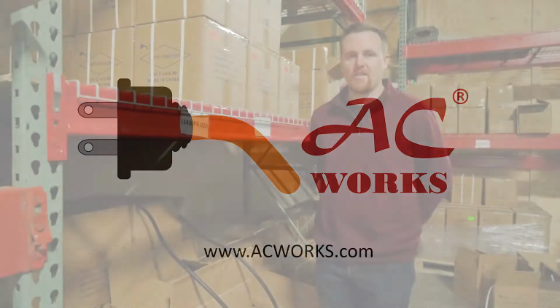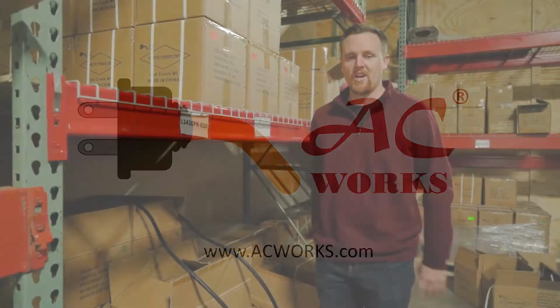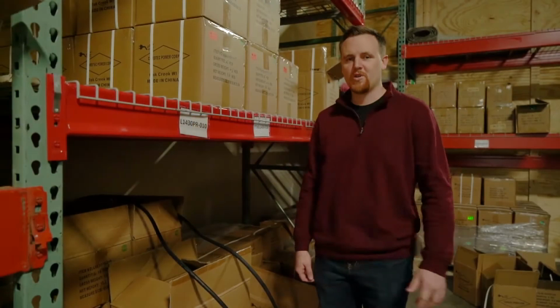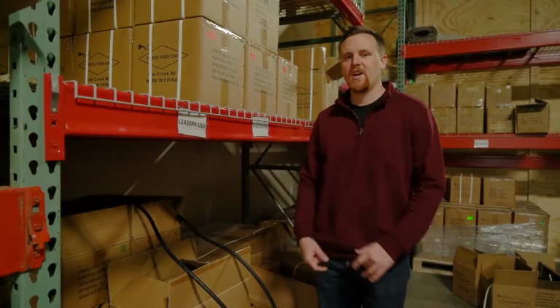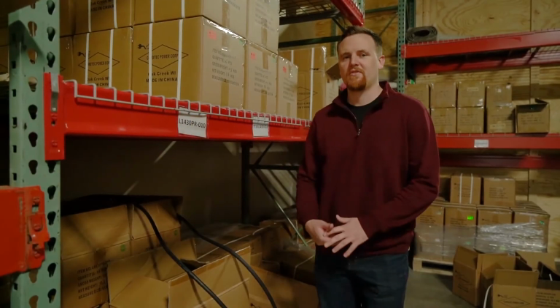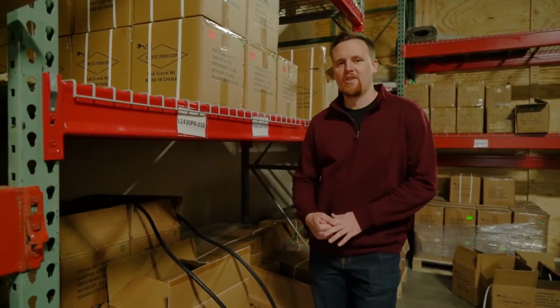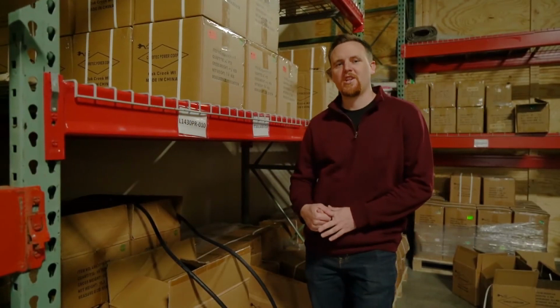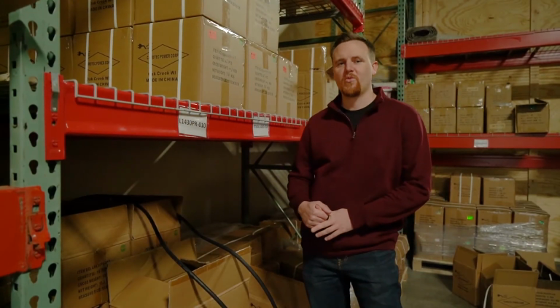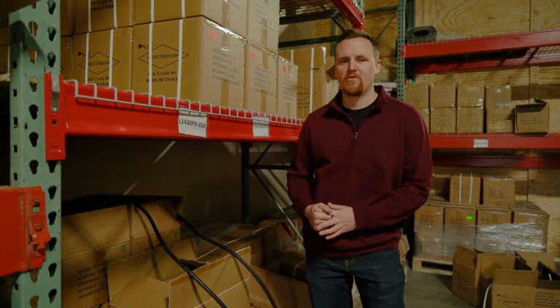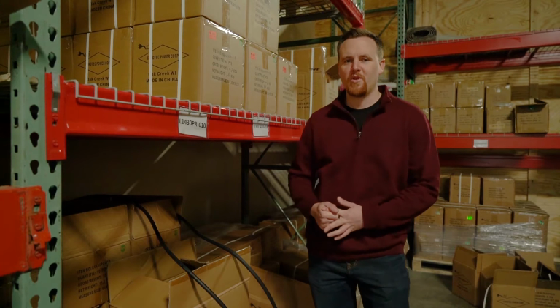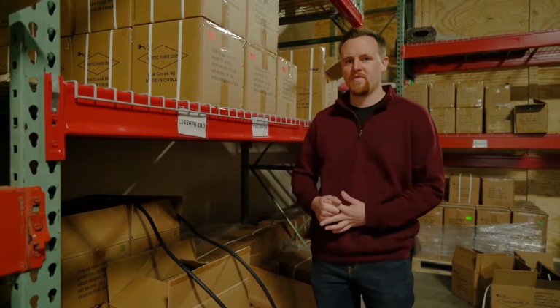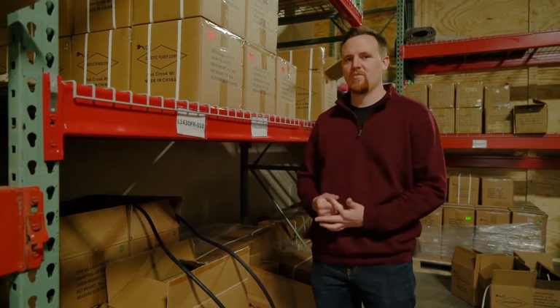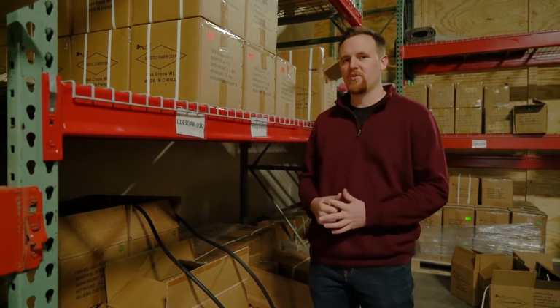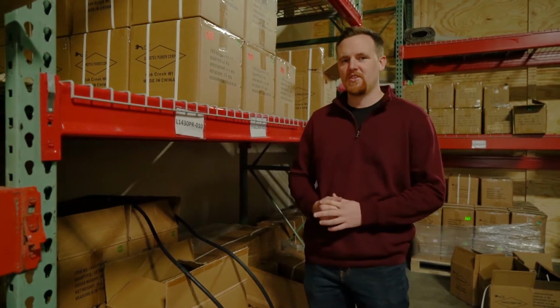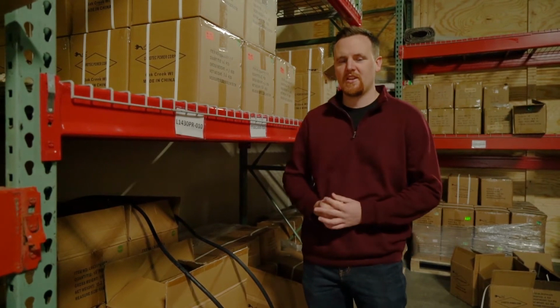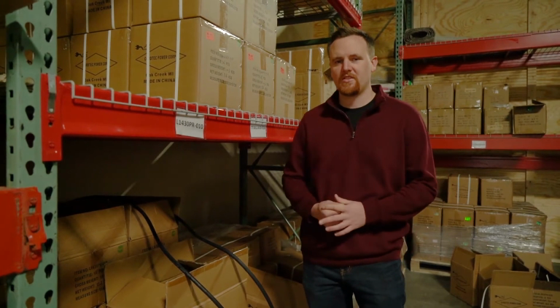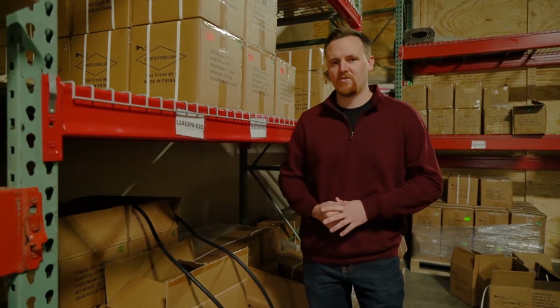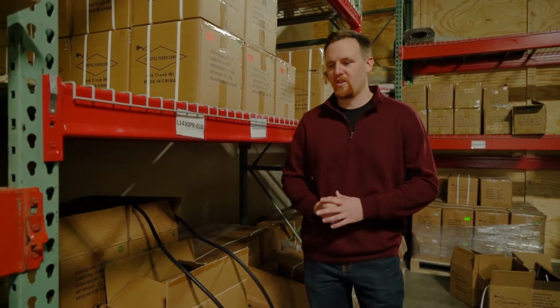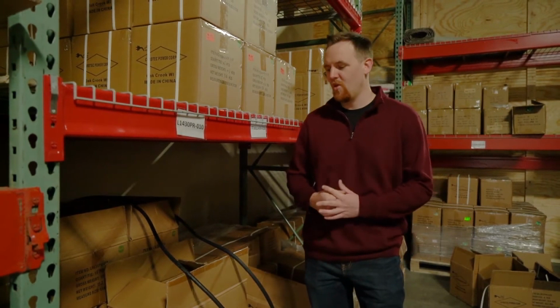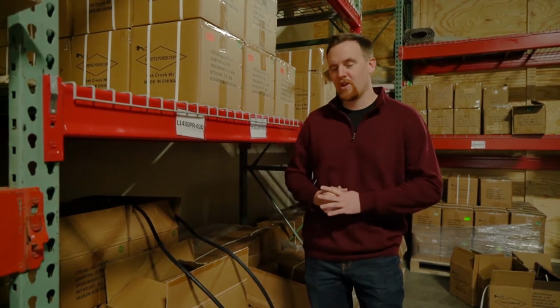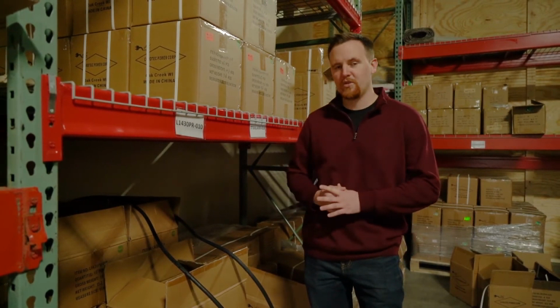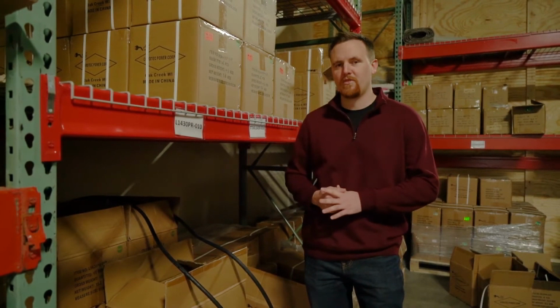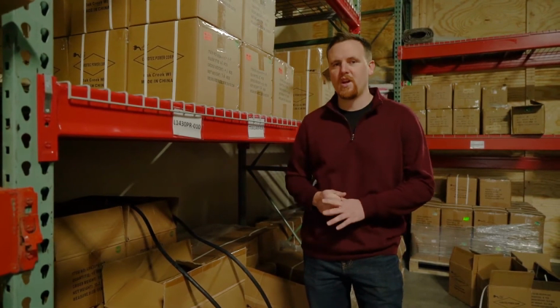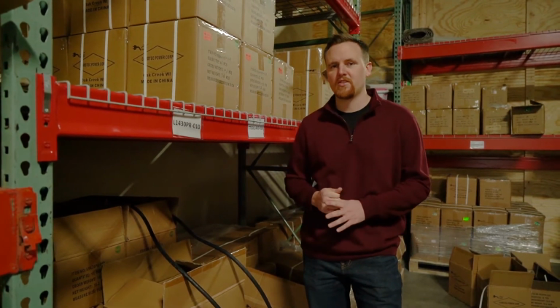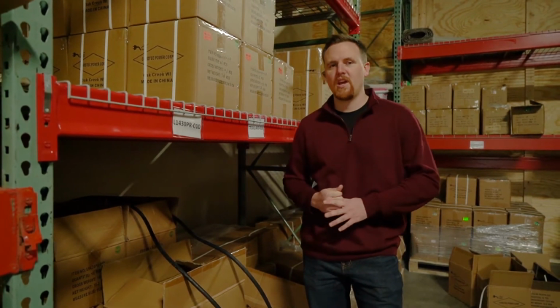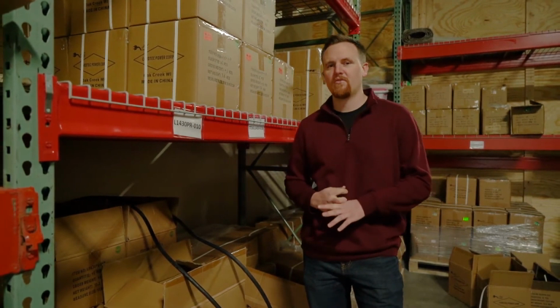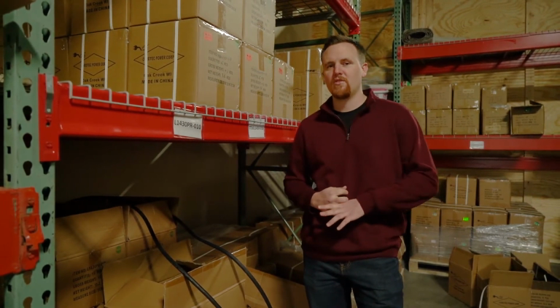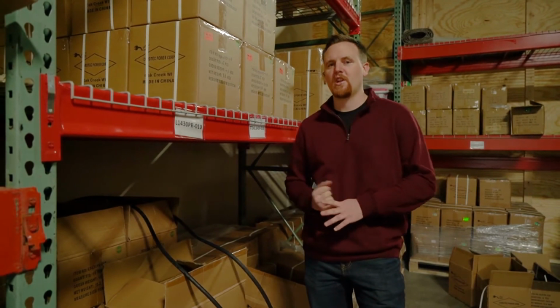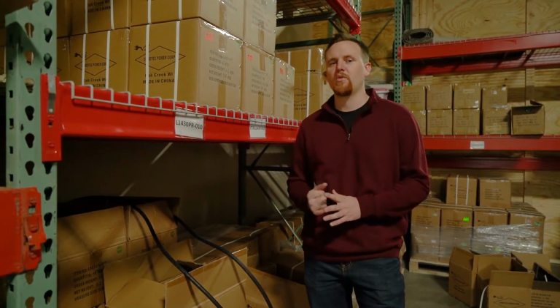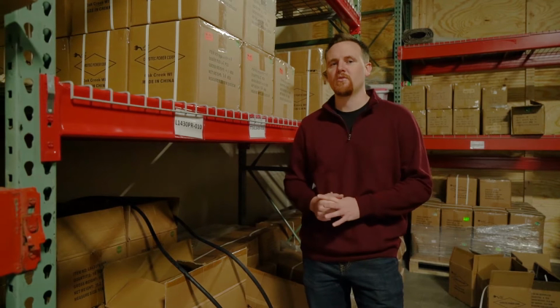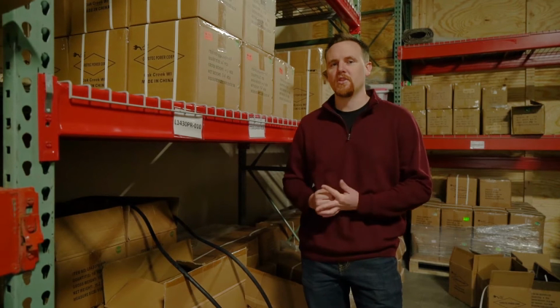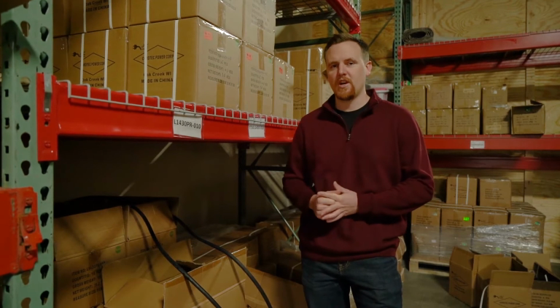Hi and welcome back after a long time working from home. I'm Chris with AC Connectors and we're going to go over a couple different products that we have for you to help reduce voltage drop.